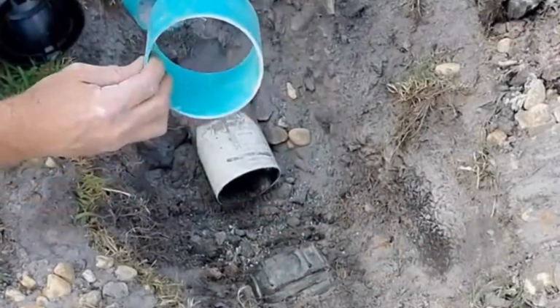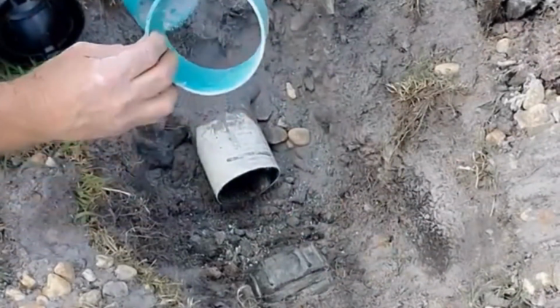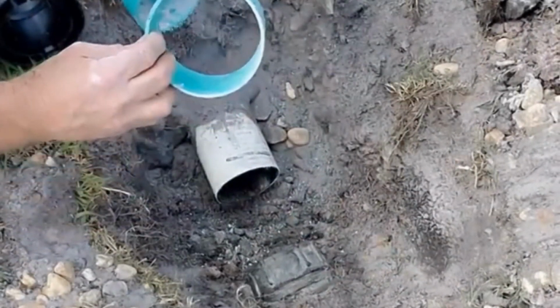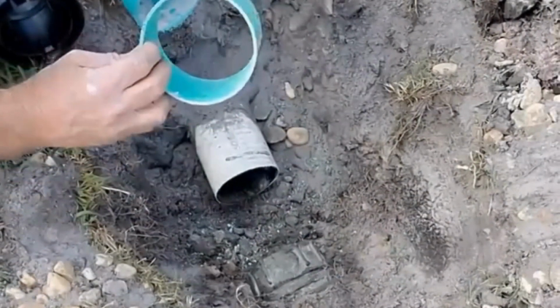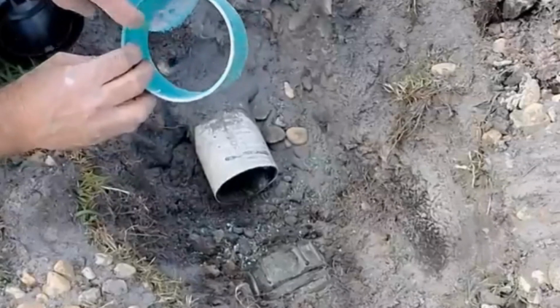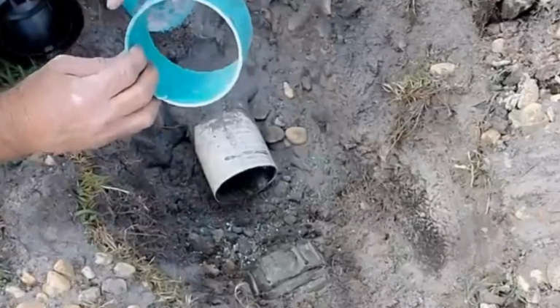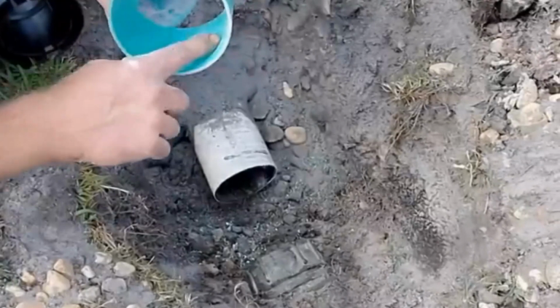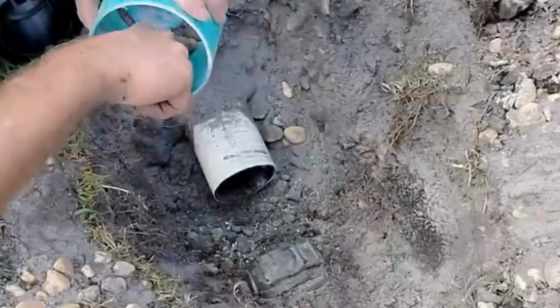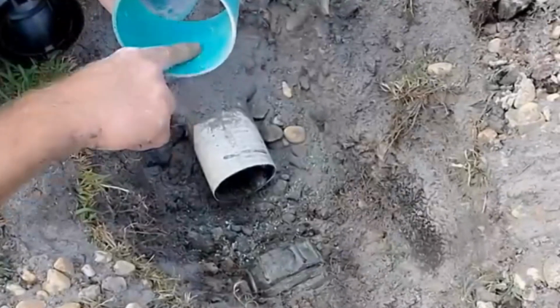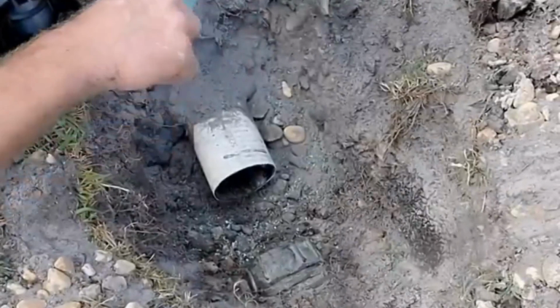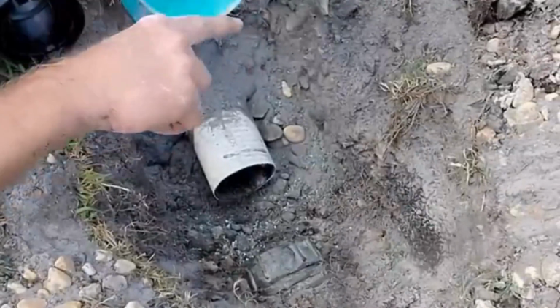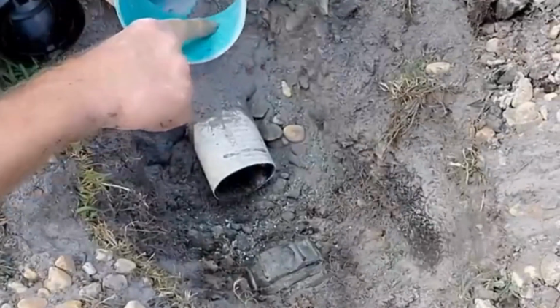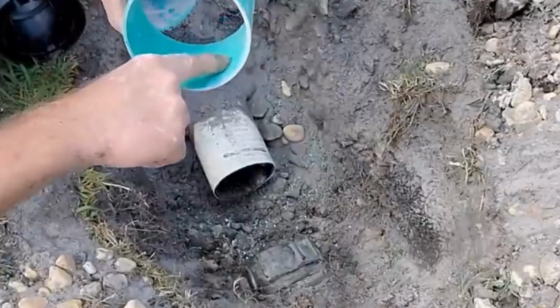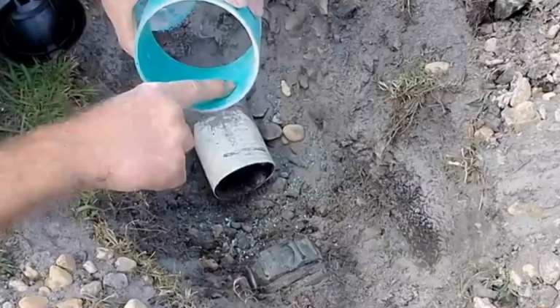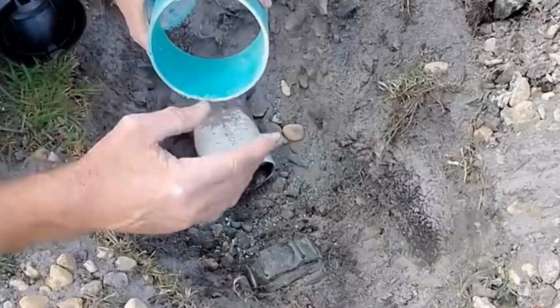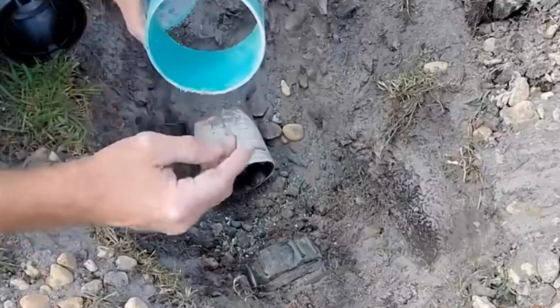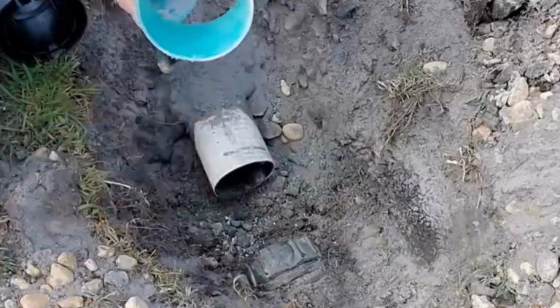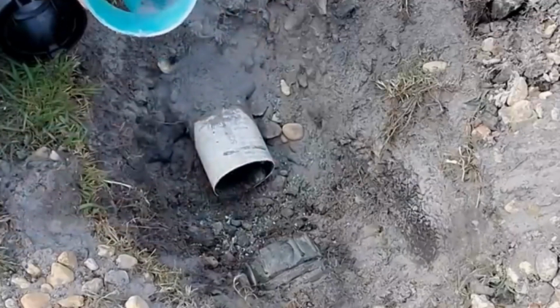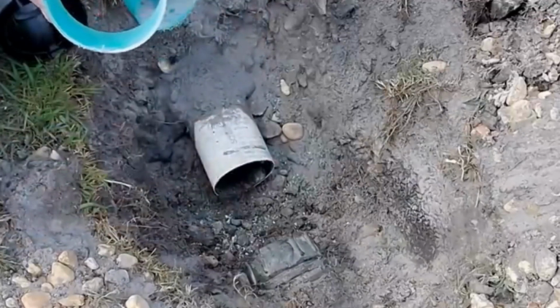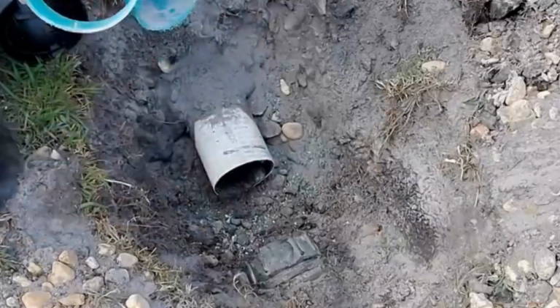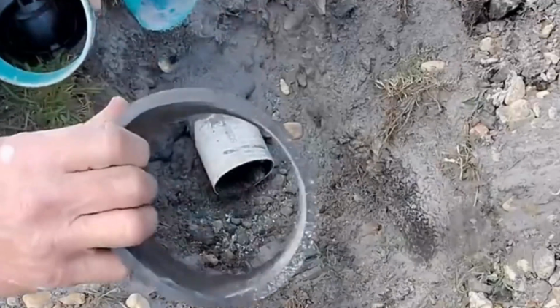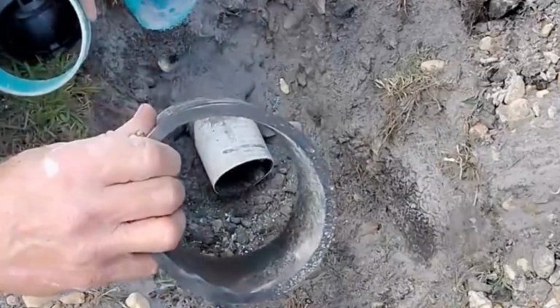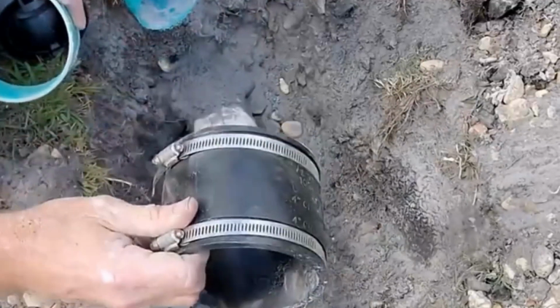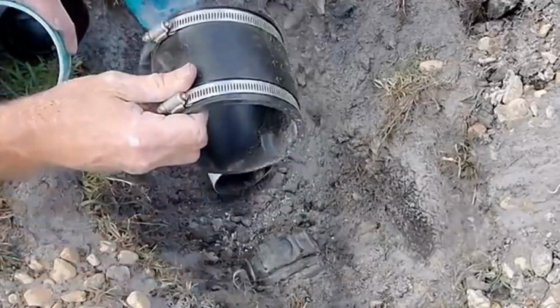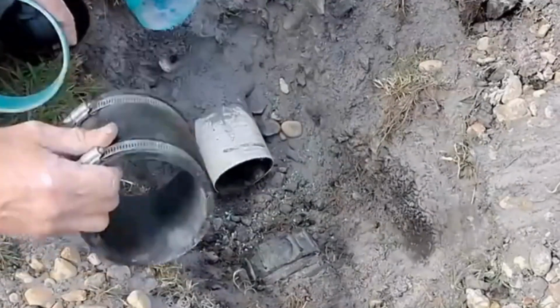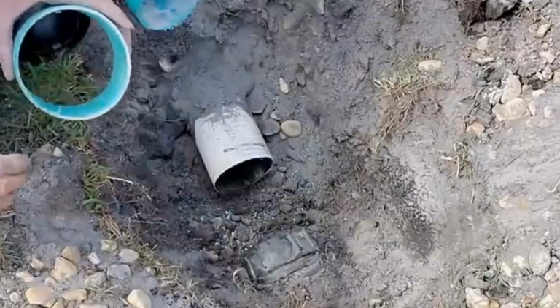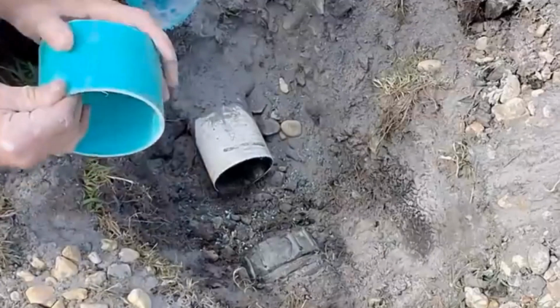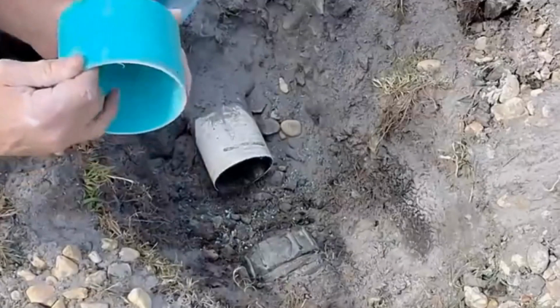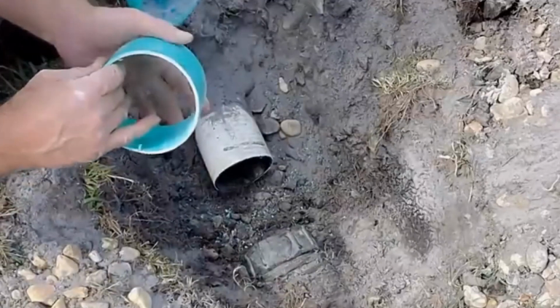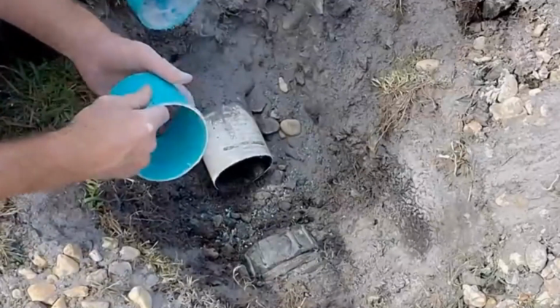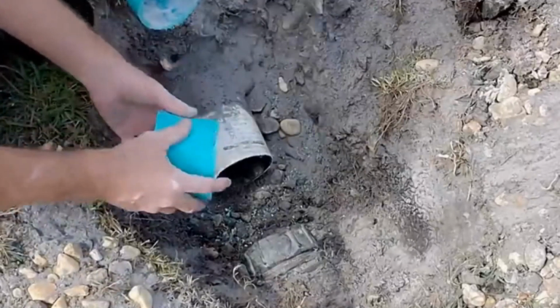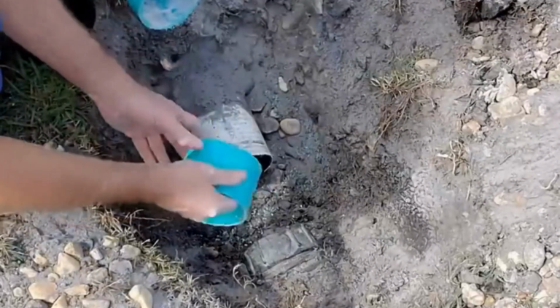This becomes a slip coupling. Notice it's smooth inside — there's nothing inside here. So you can easily slide it on, just like the no-hub can slide over the pipe. This is a little tougher, but in a pinch it works great.